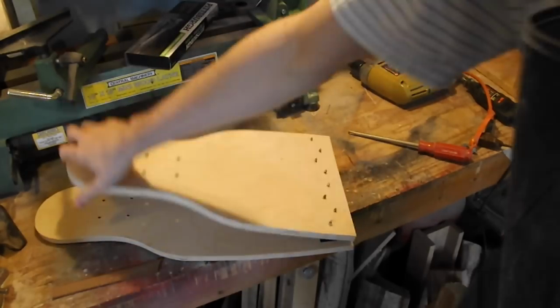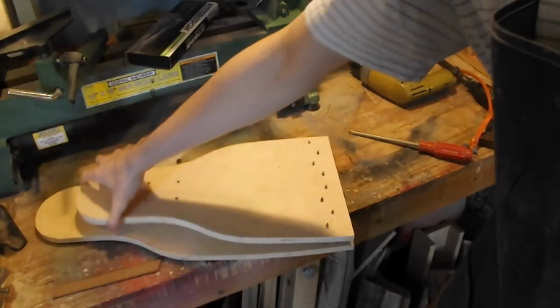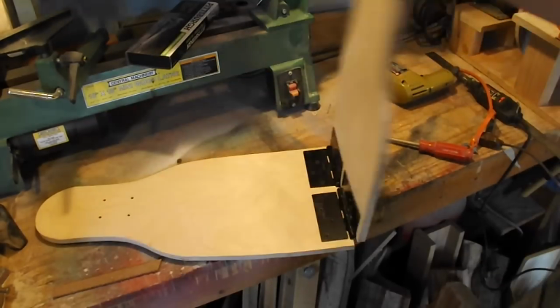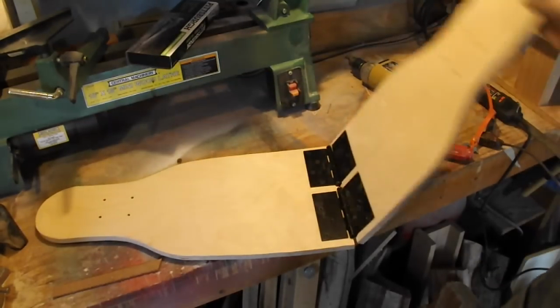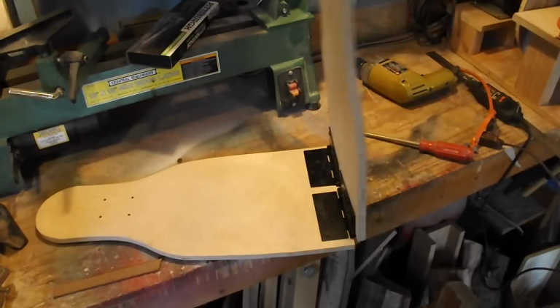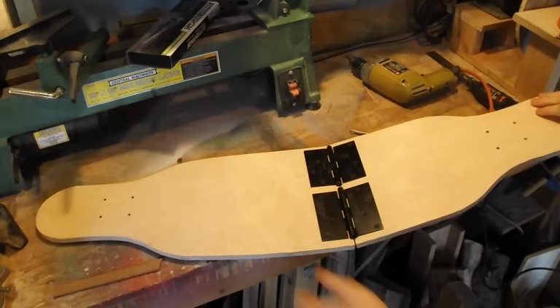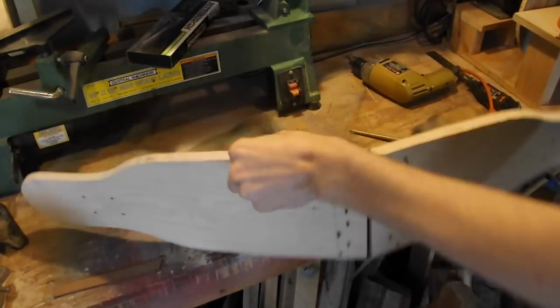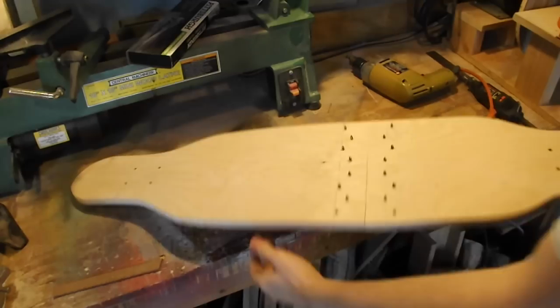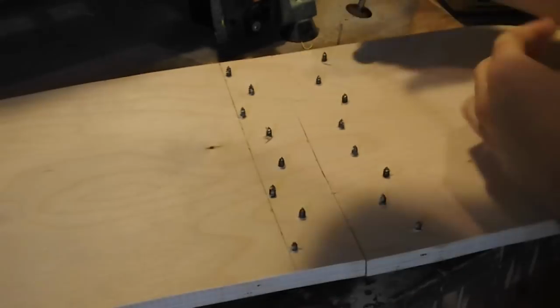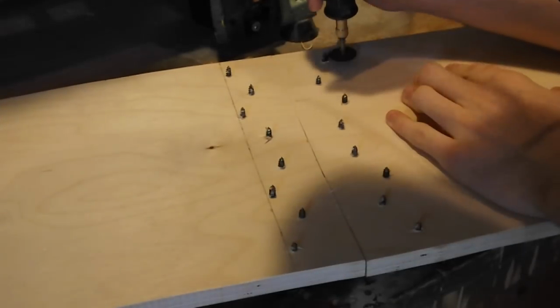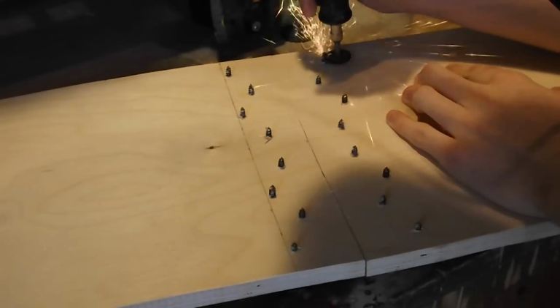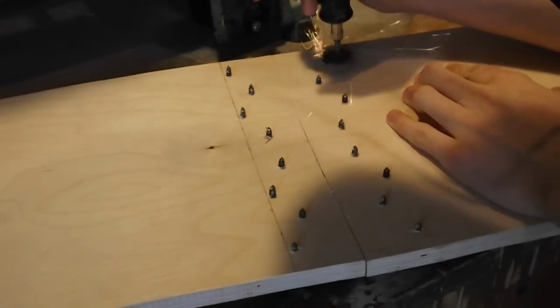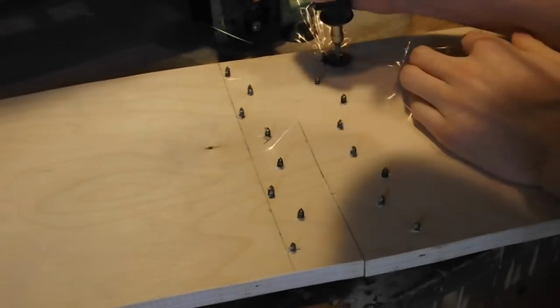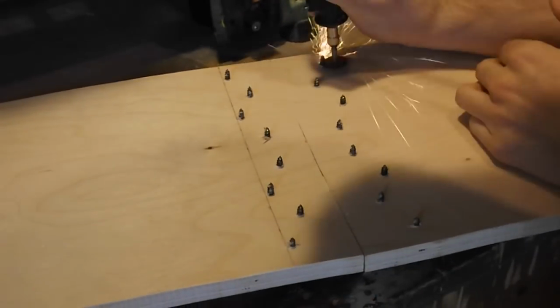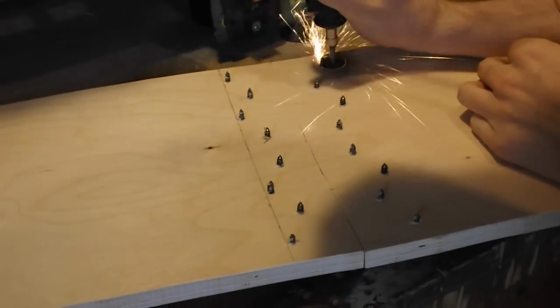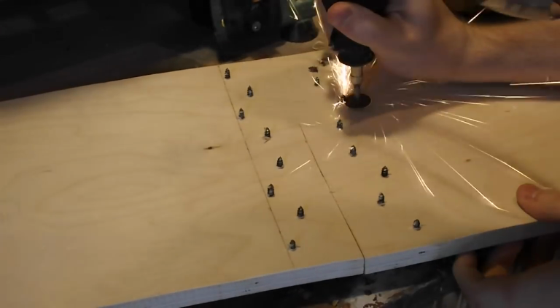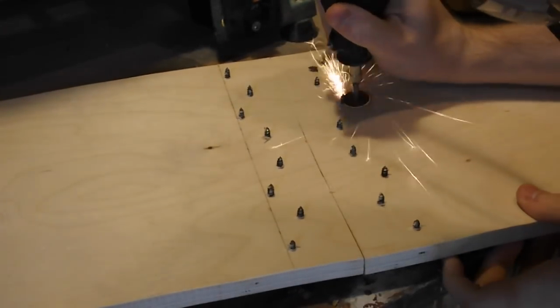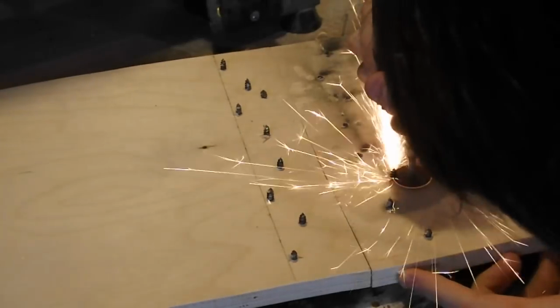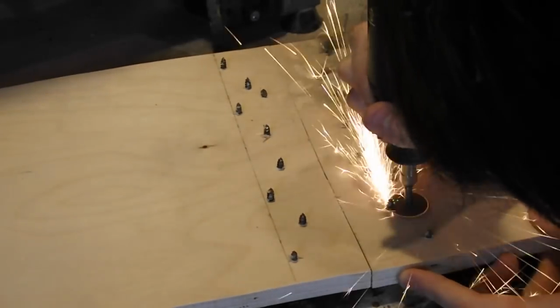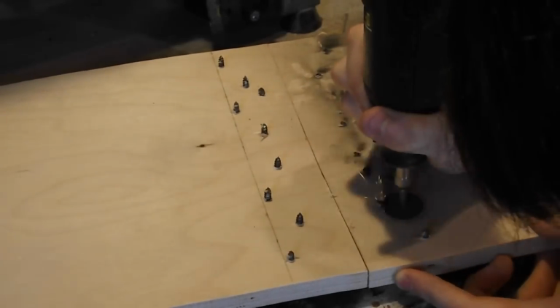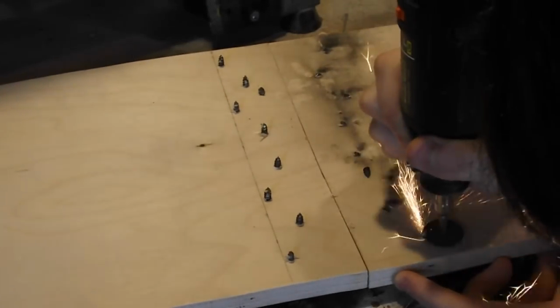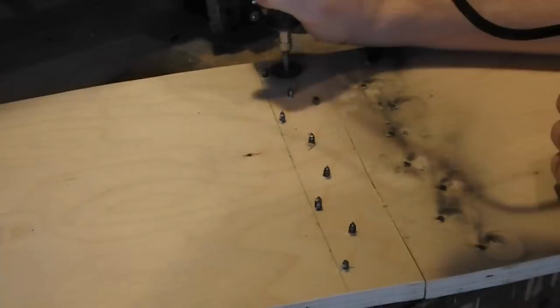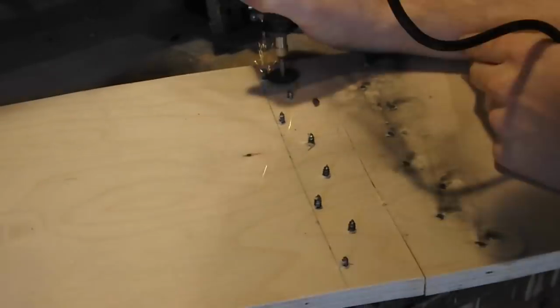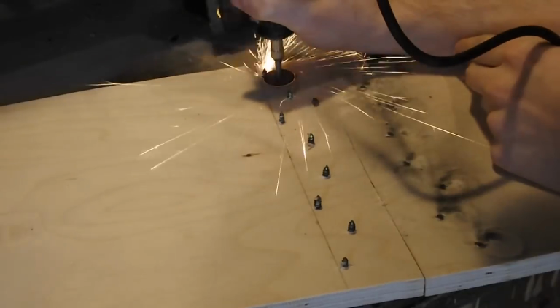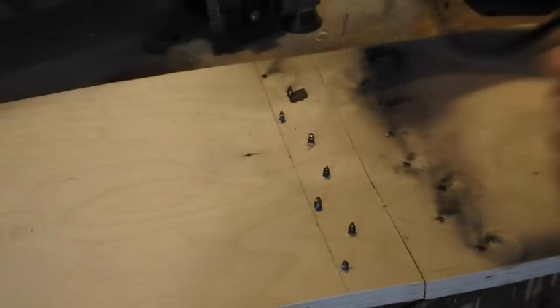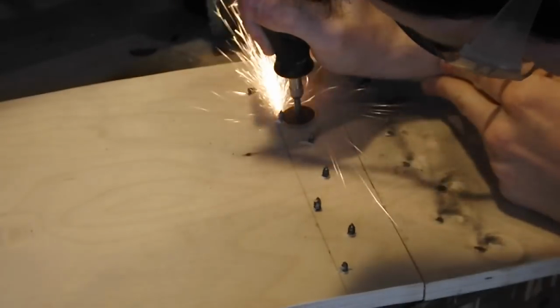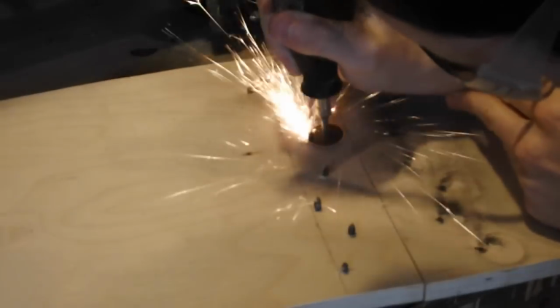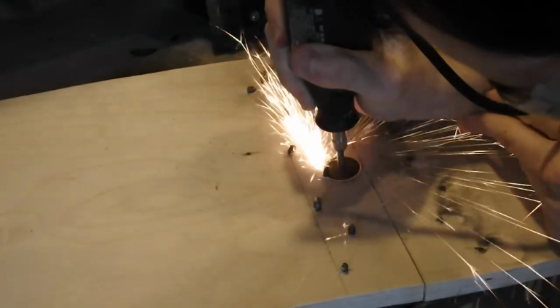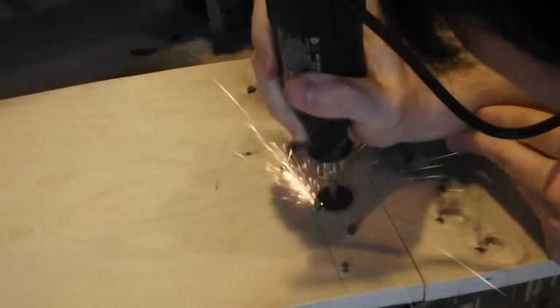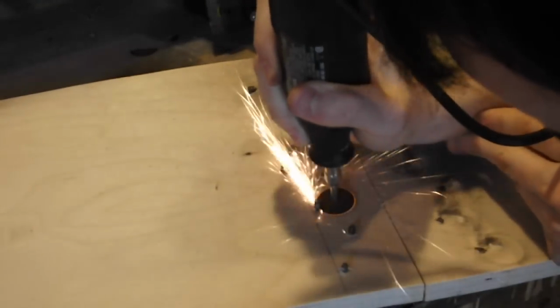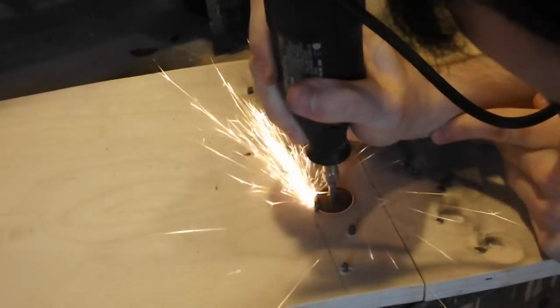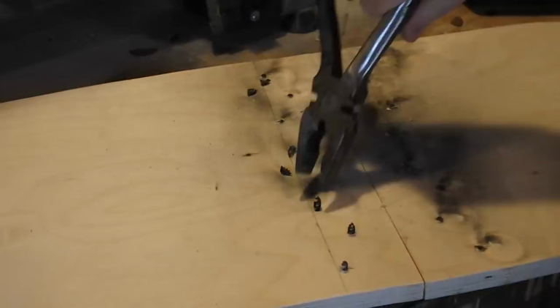Now you can see that the board folds up nicely, but the screws were a little bit too long and popped through the top of the deck. So I used my dremel tool again, this time with a cutoff wheel, and removed the ends of the screws so that they sat flush with the top of the board.